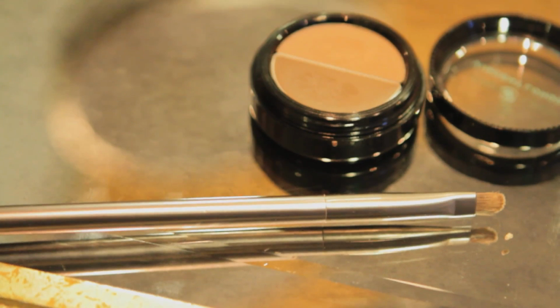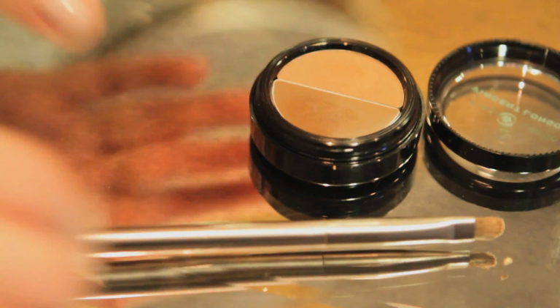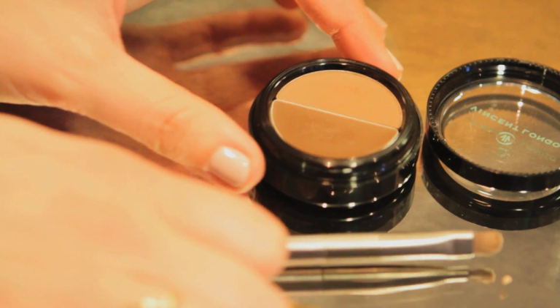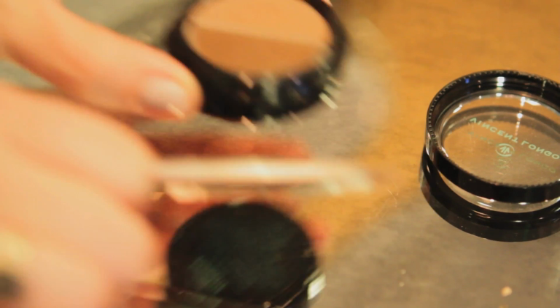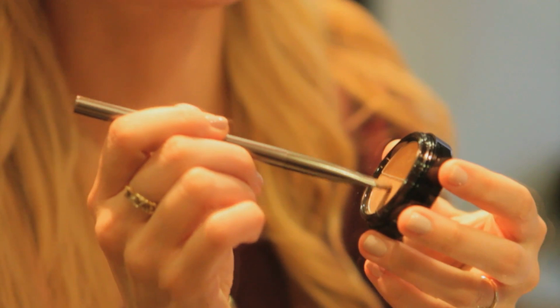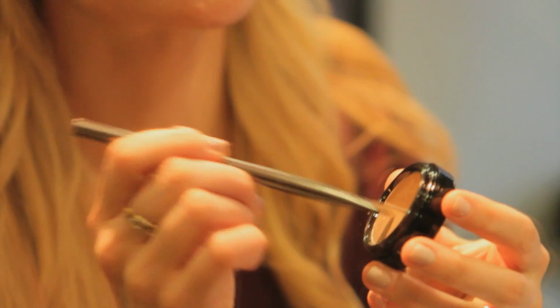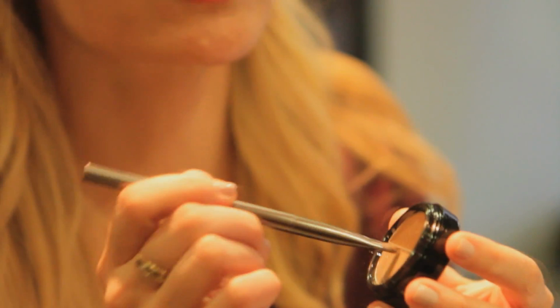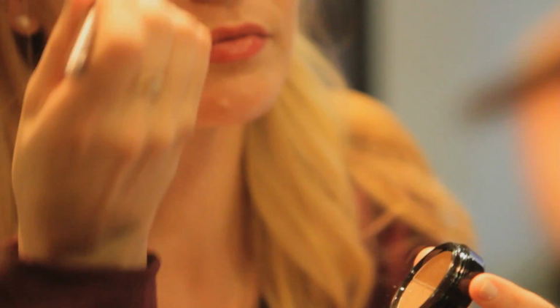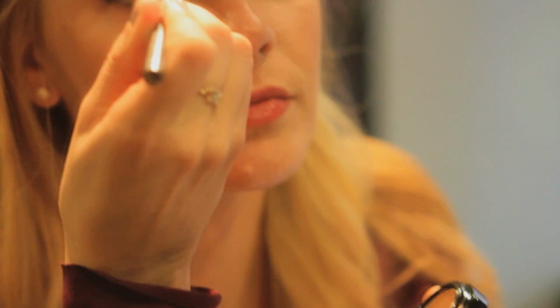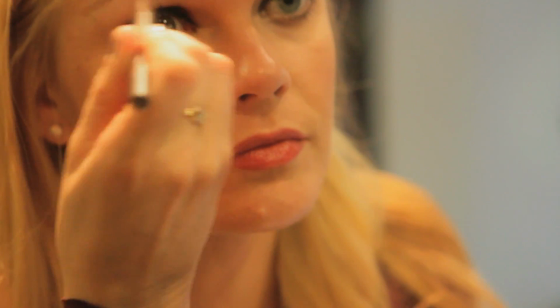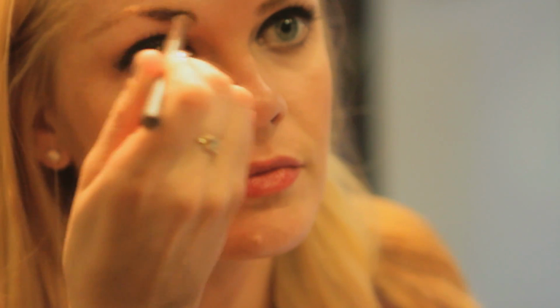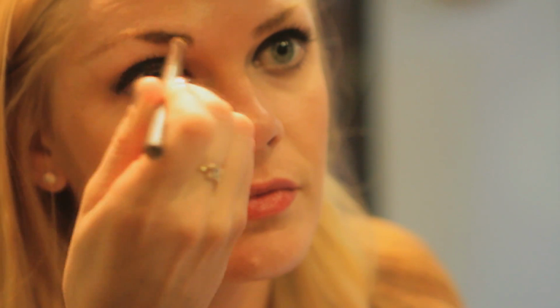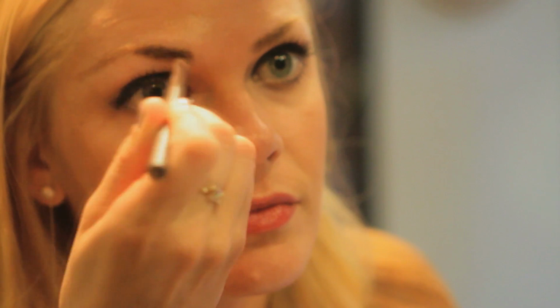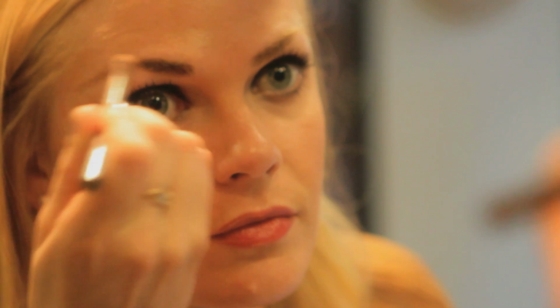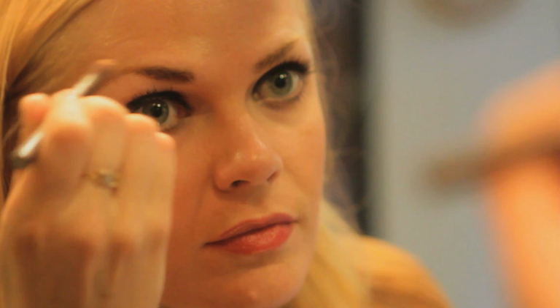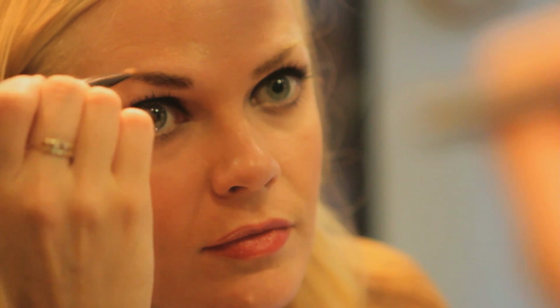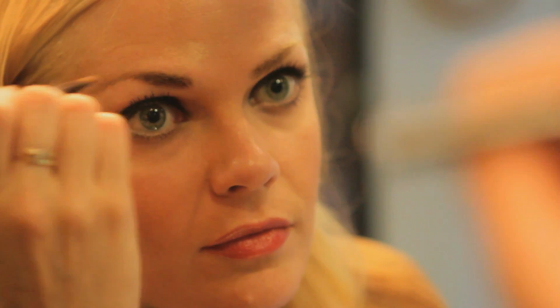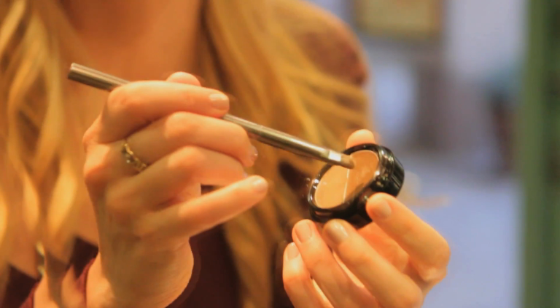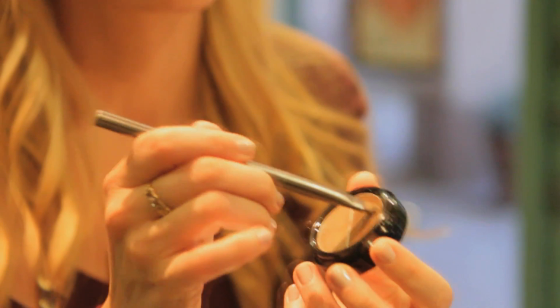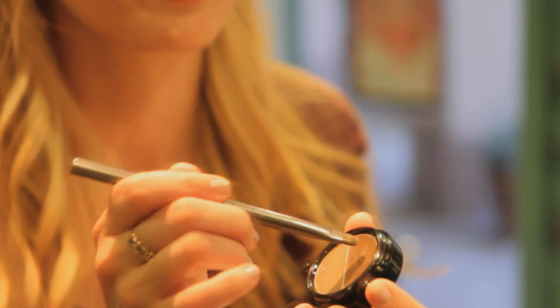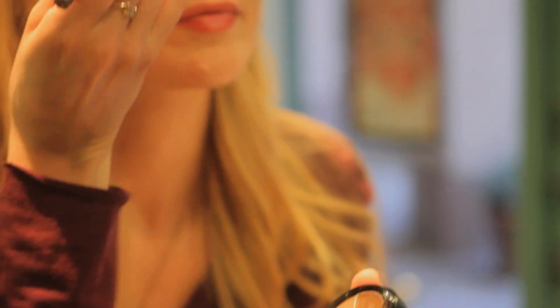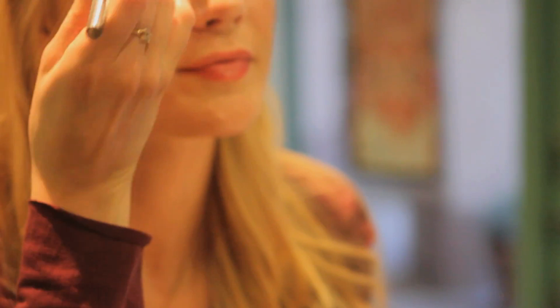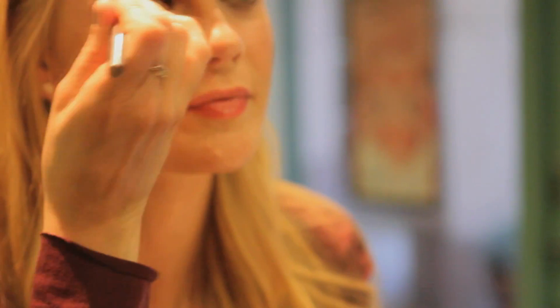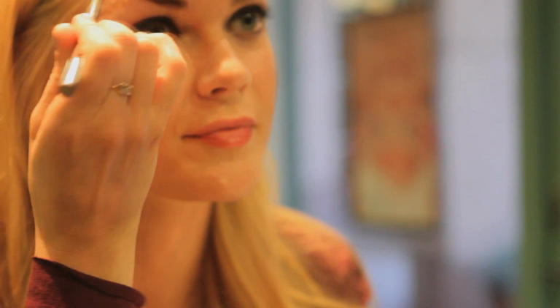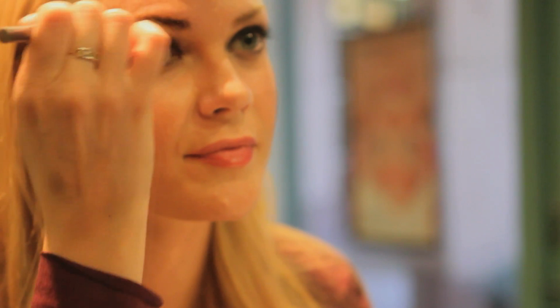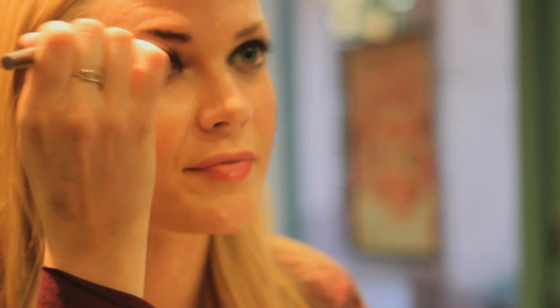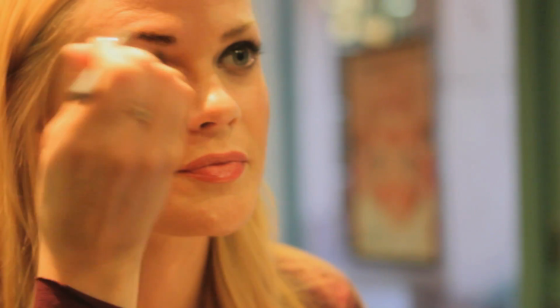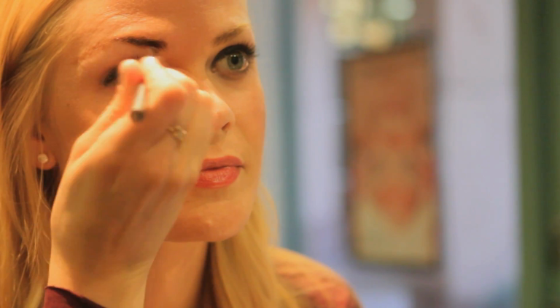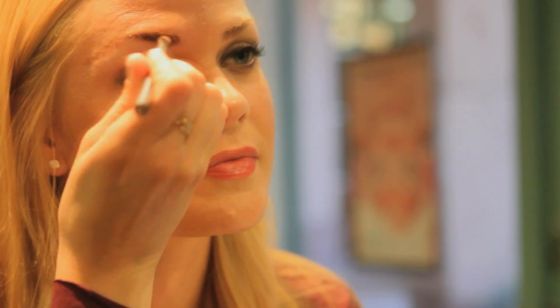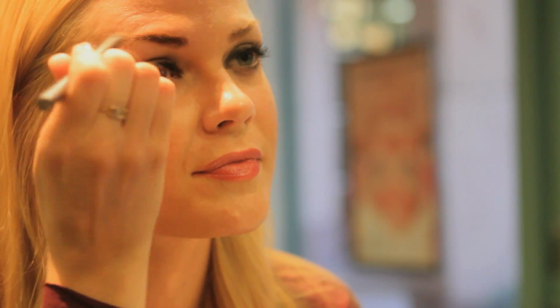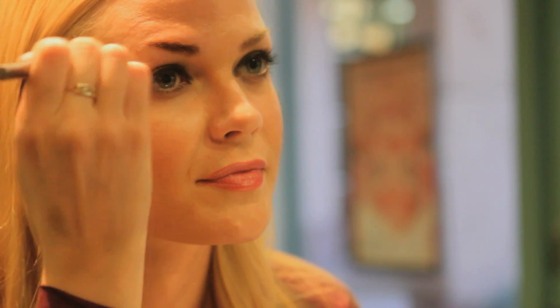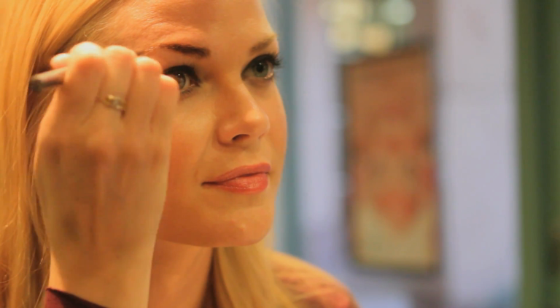Next we have the Vincent Longo Bi Brow. It is a shadow and pomade all-in-one. You're first going to dip your brush into the shadow and apply it. Next you're going to take the same brush, dip it in the pomade and put it right on top of the shadow. This seals the color and makes it last all night long.